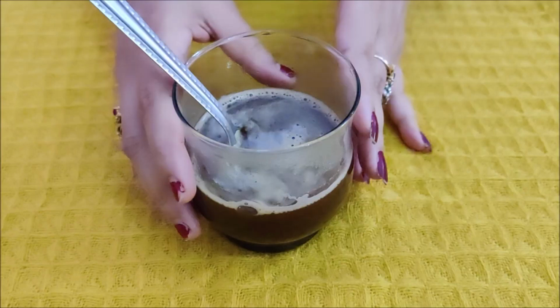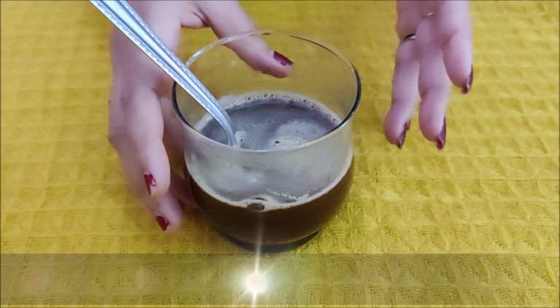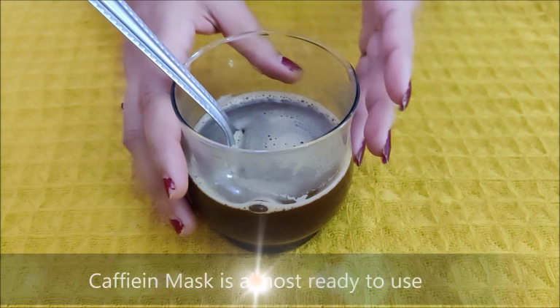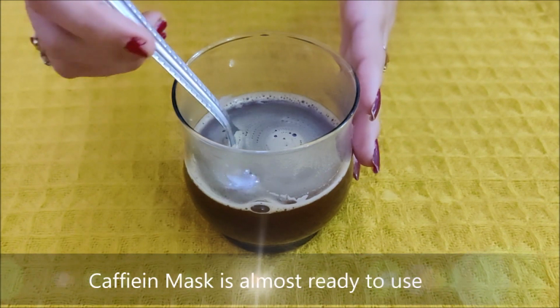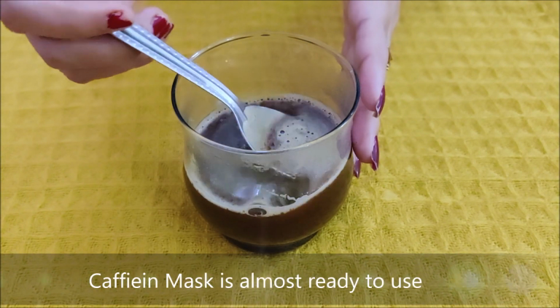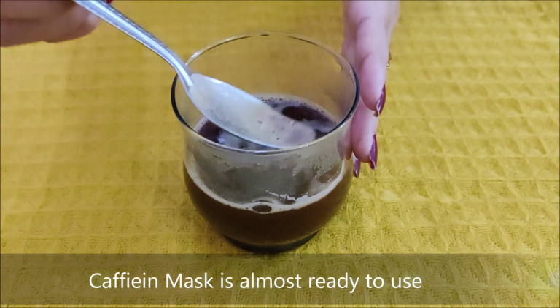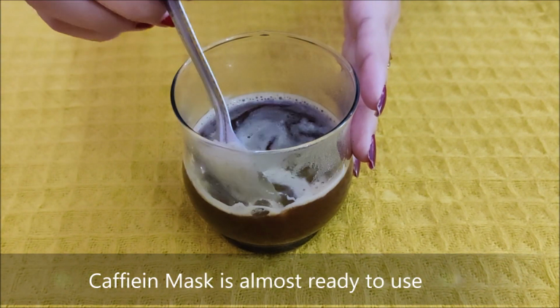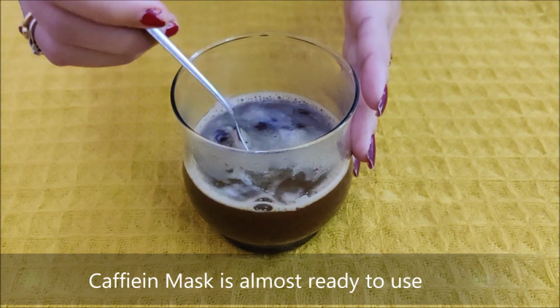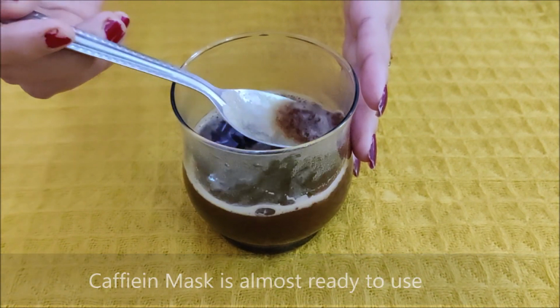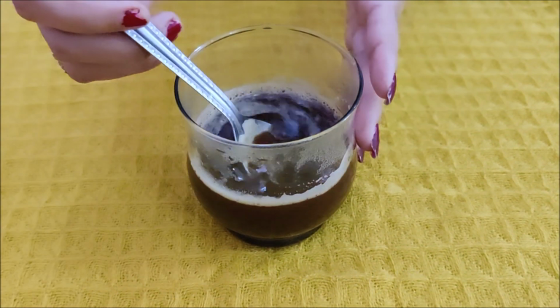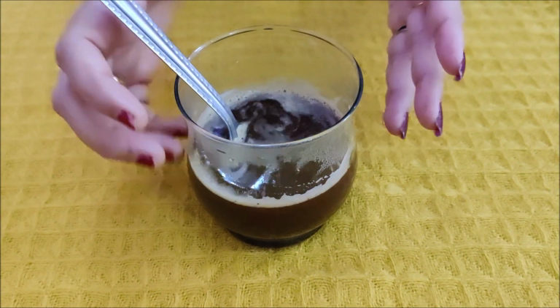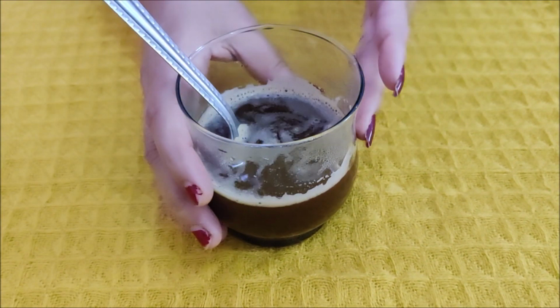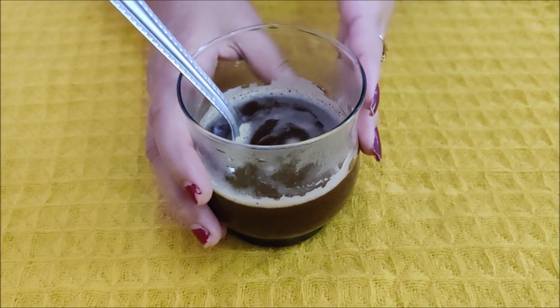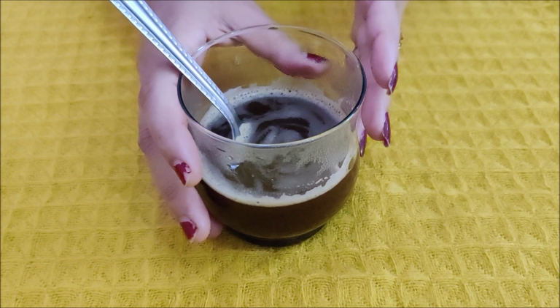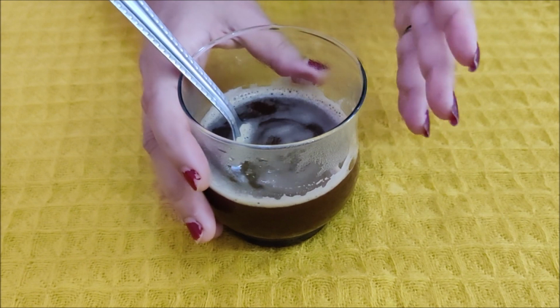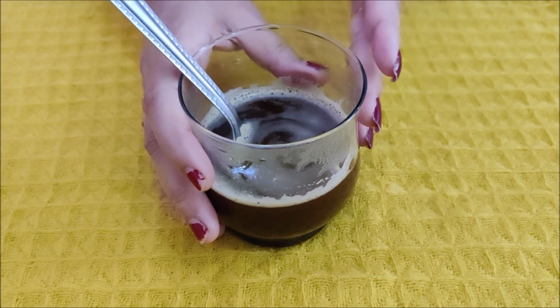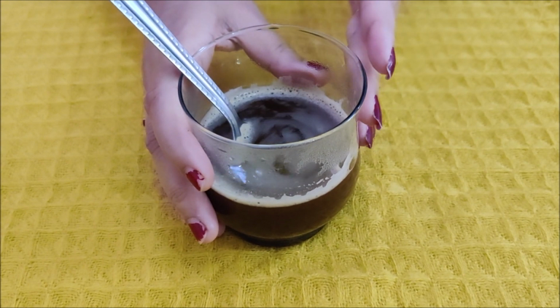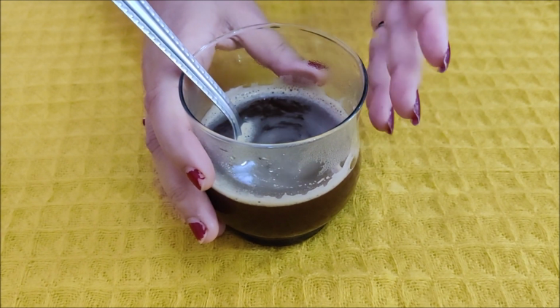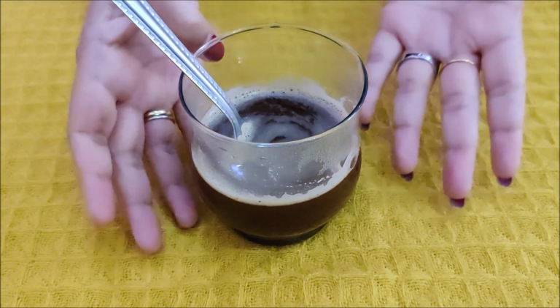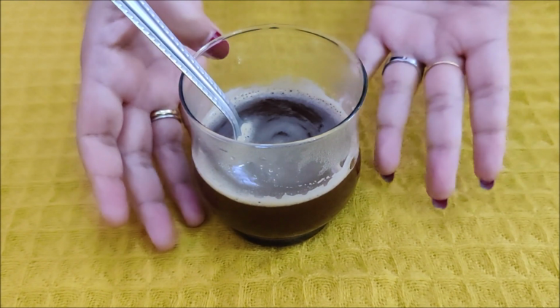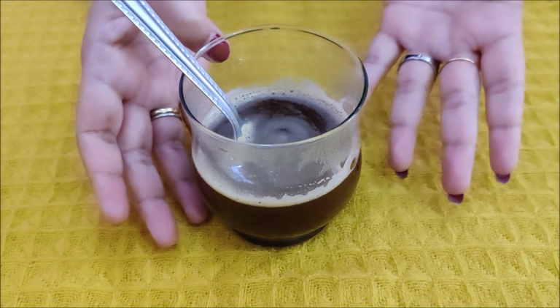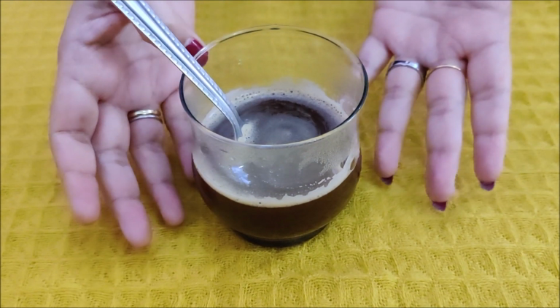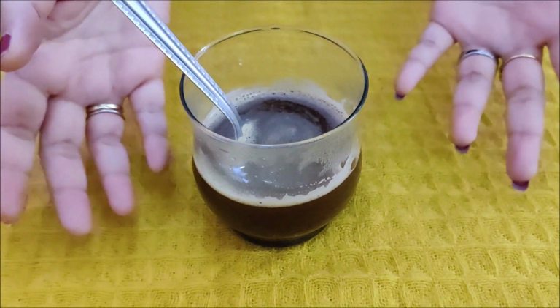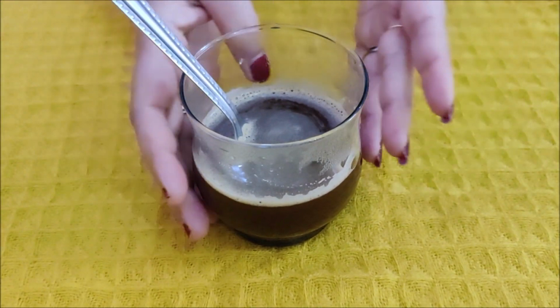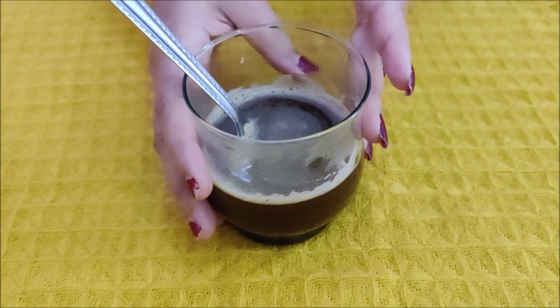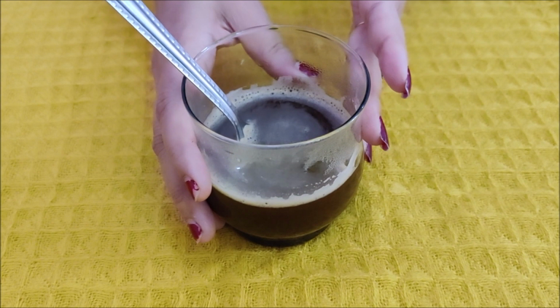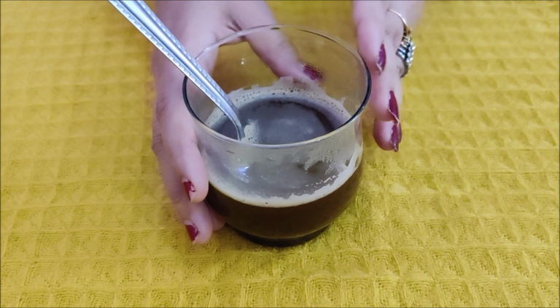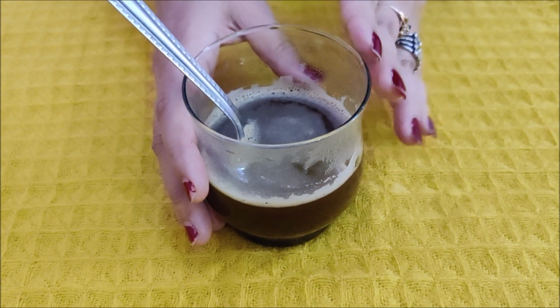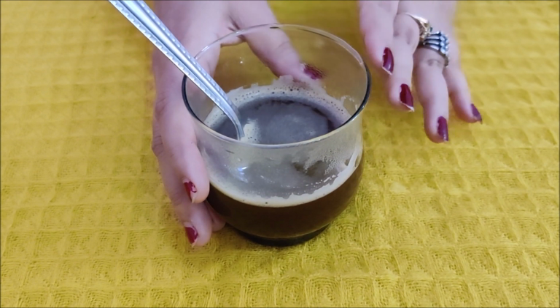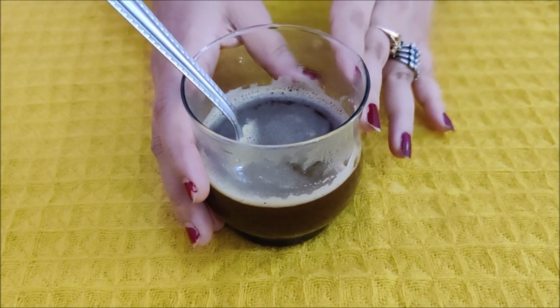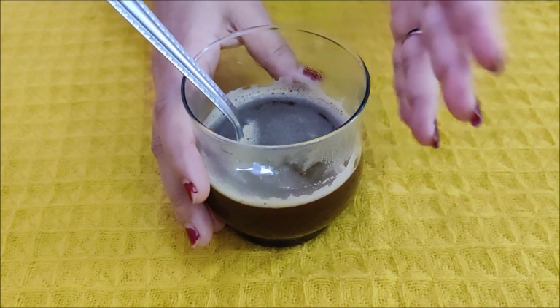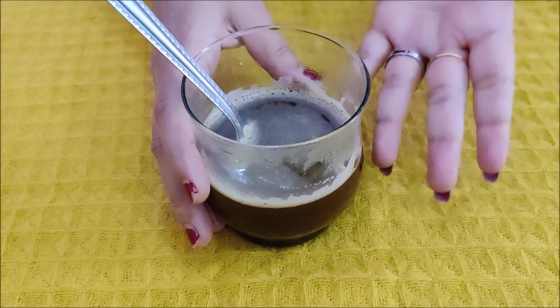The coffee mixture is ready — you can see how beautiful it looks. You can add it to your shampoo, or if you want to use it as a hair spray or hair mask, you can add it in powder form as well.